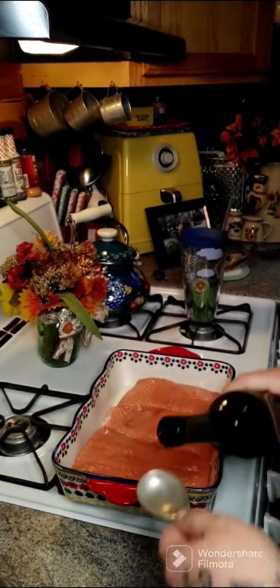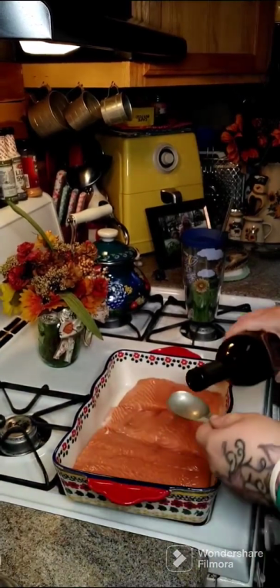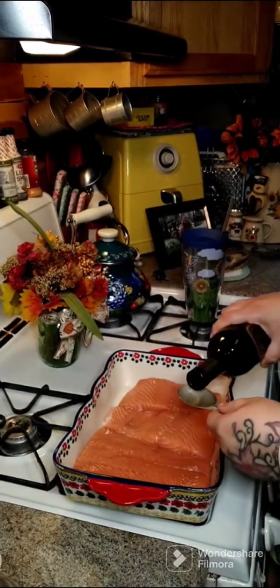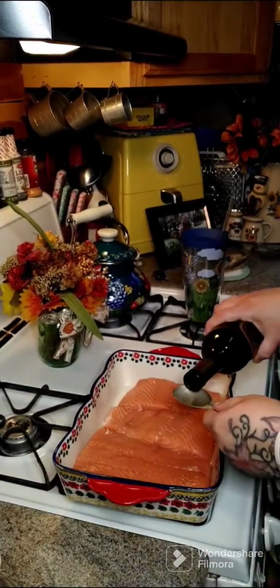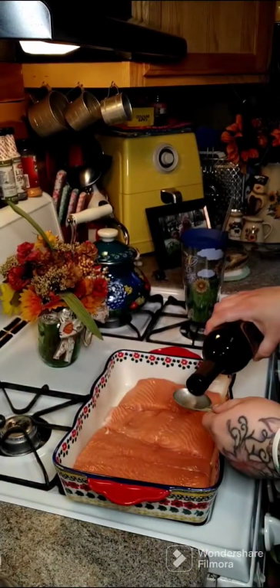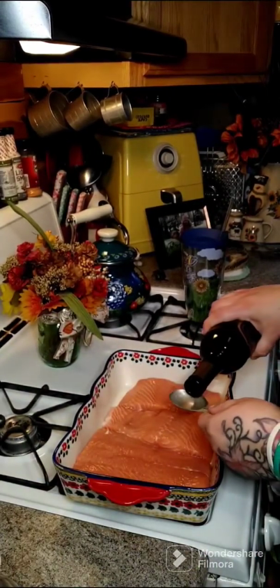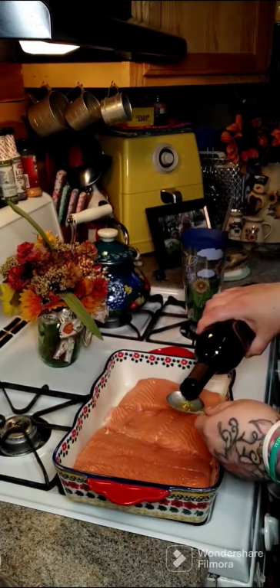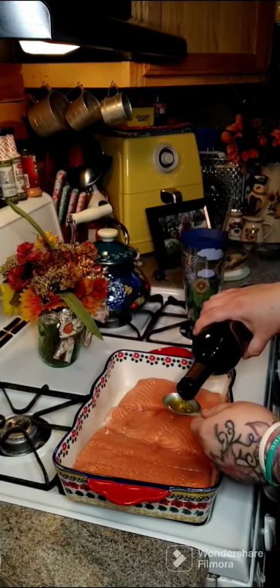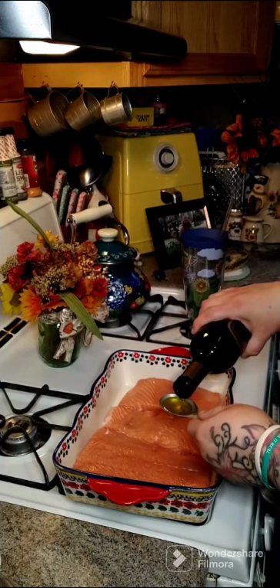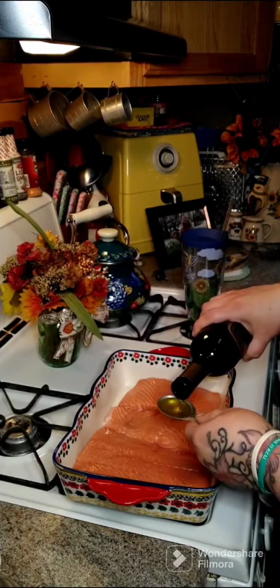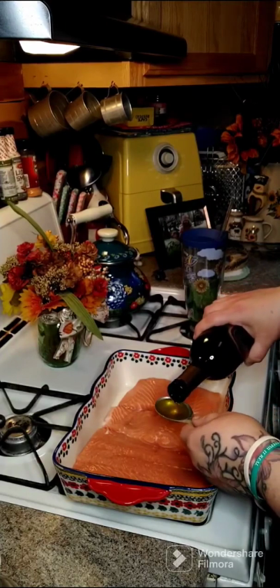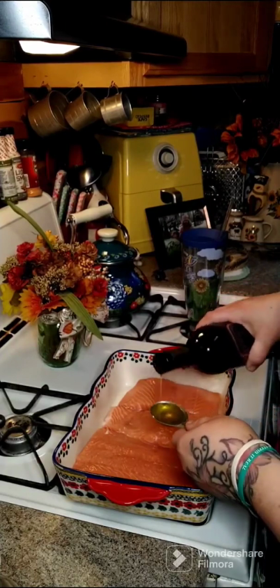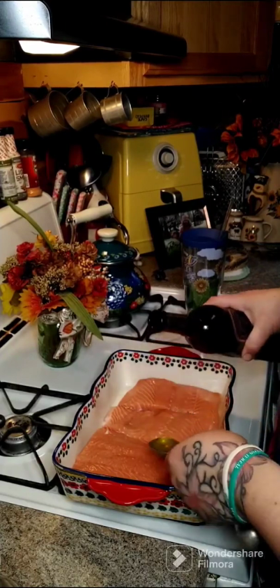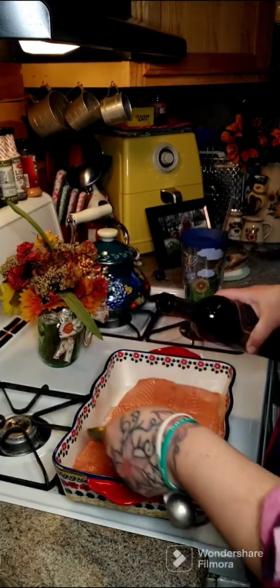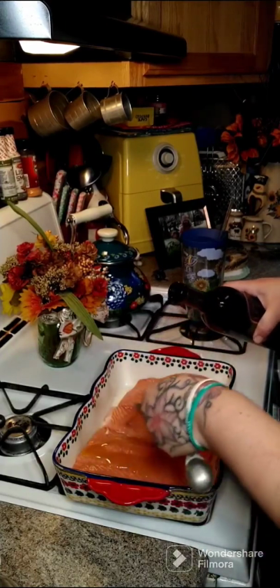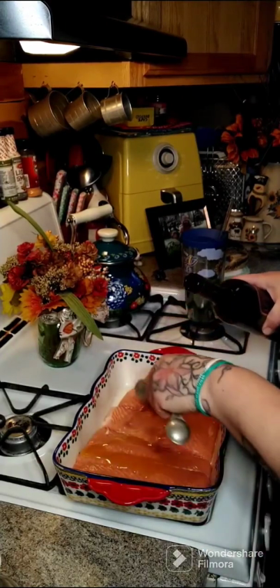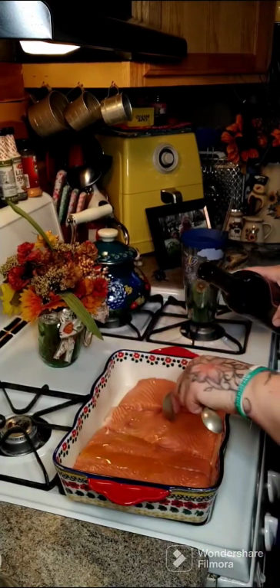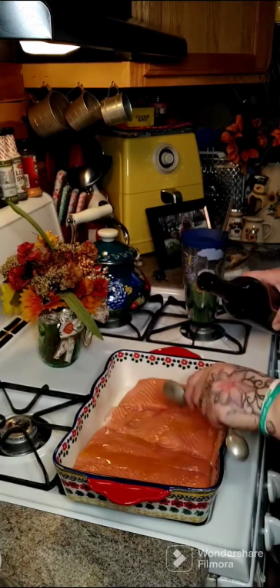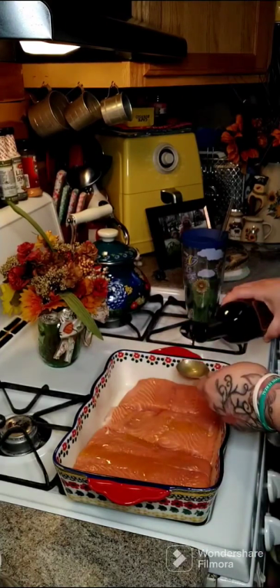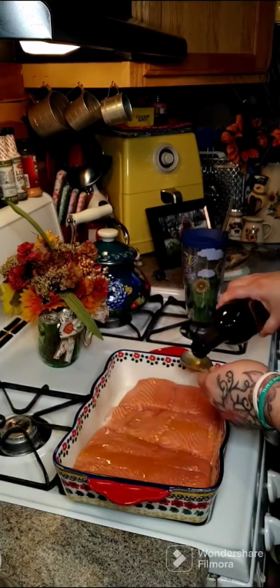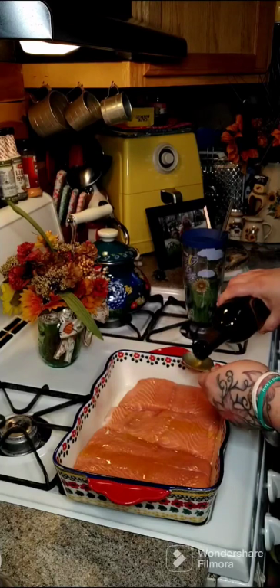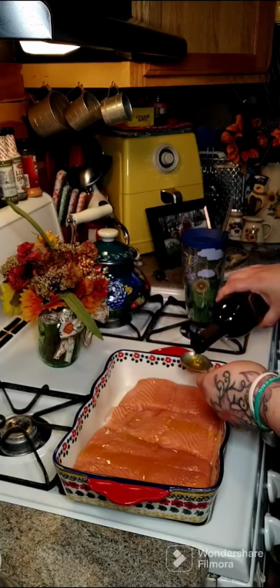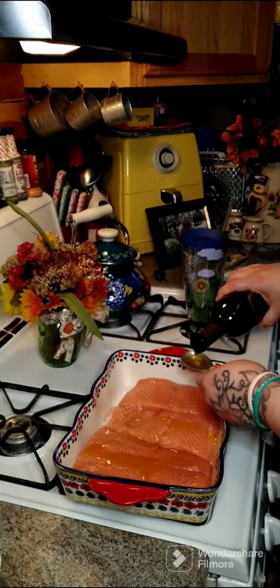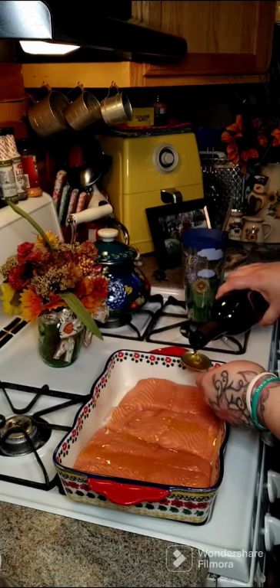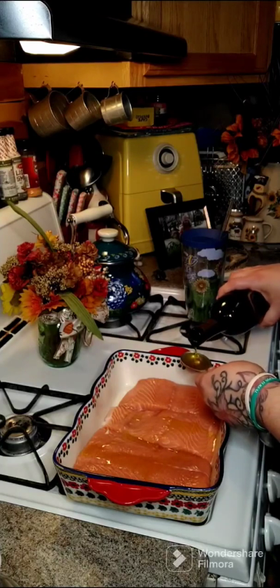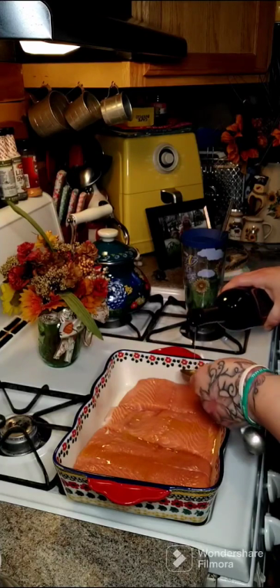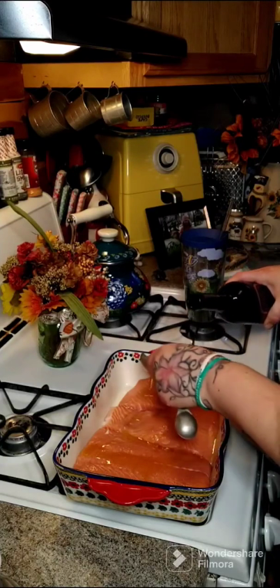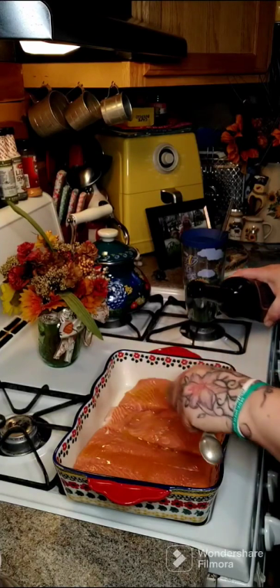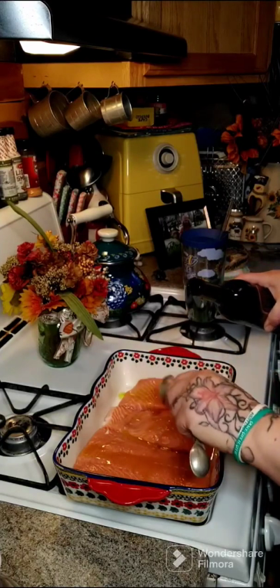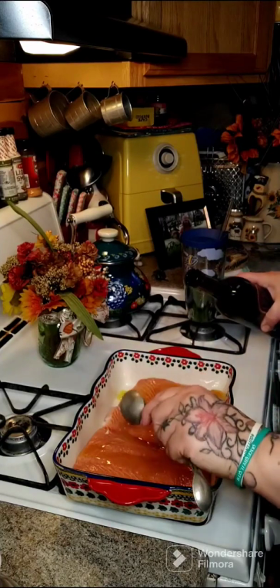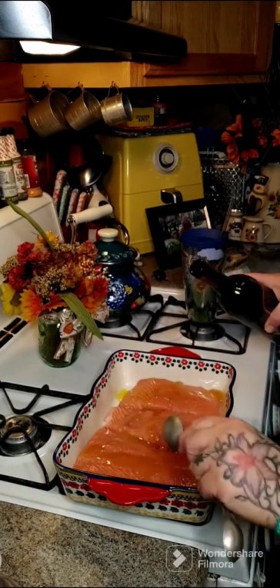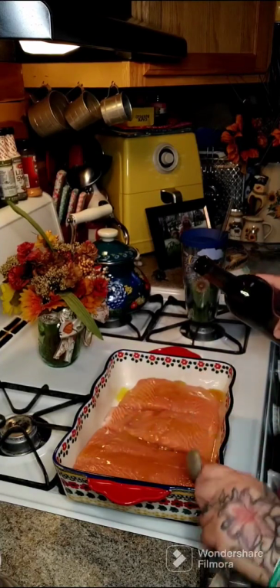I'm just going to throw it on top of our salmon. There's one and there's two tablespoons.